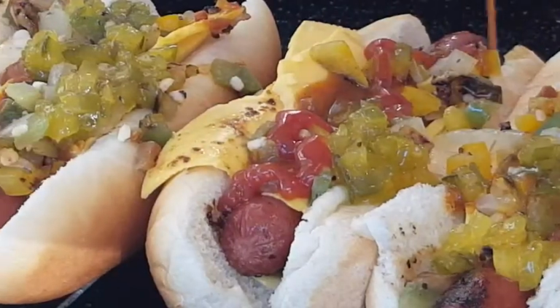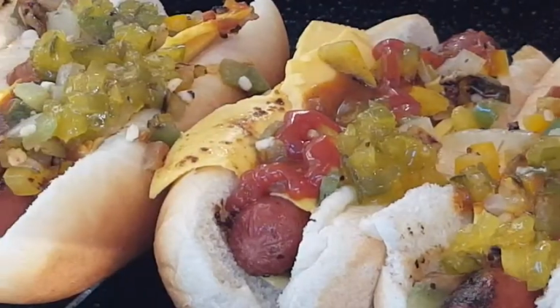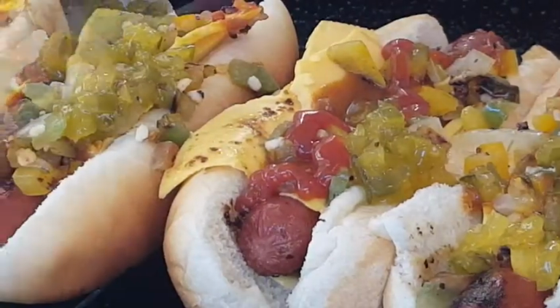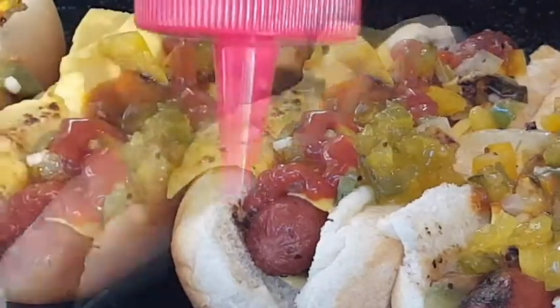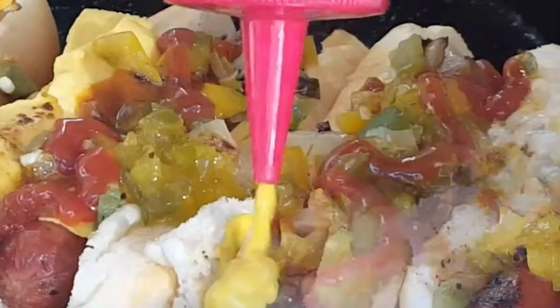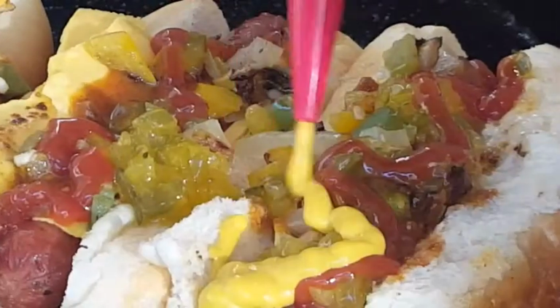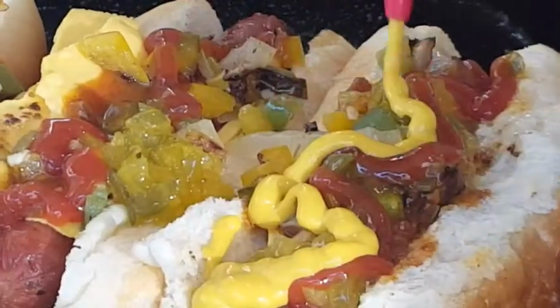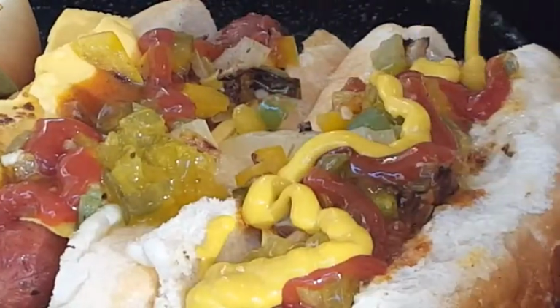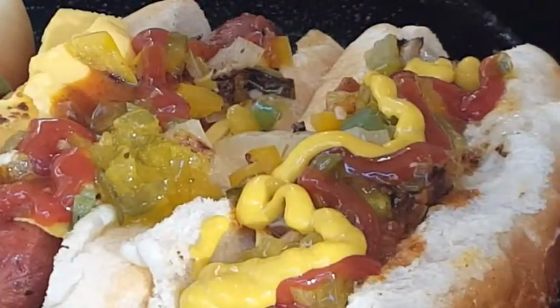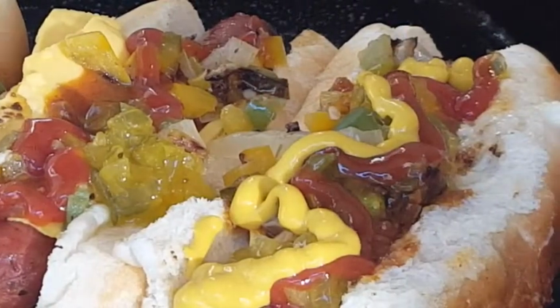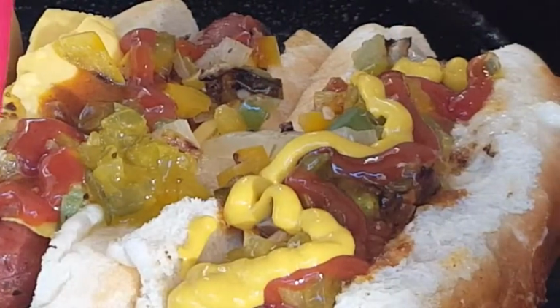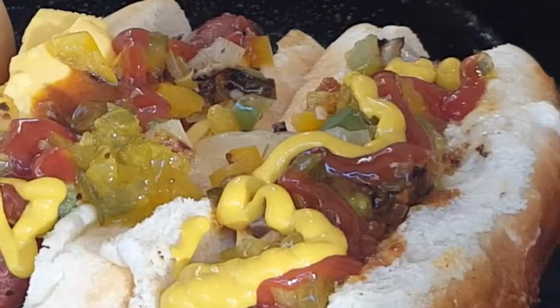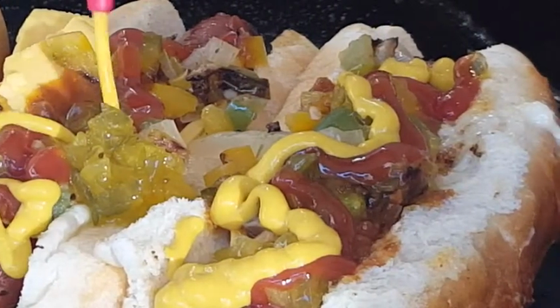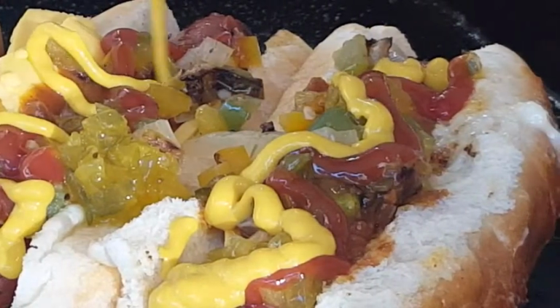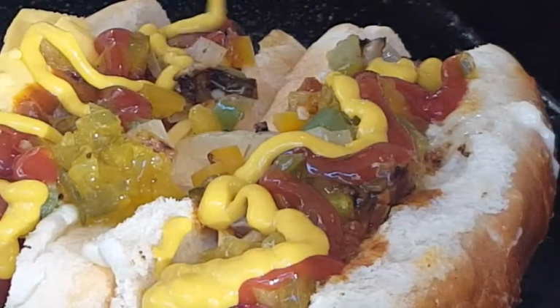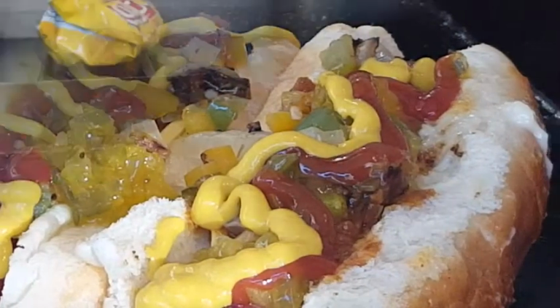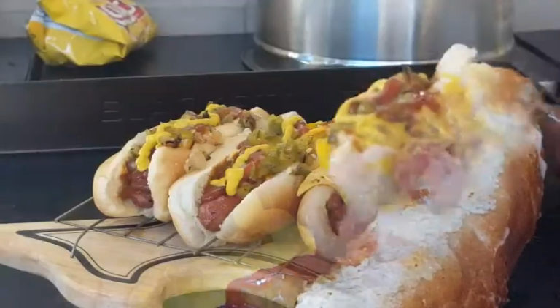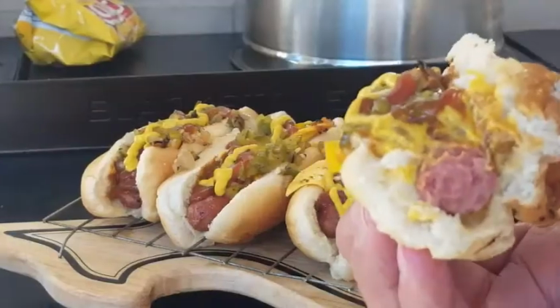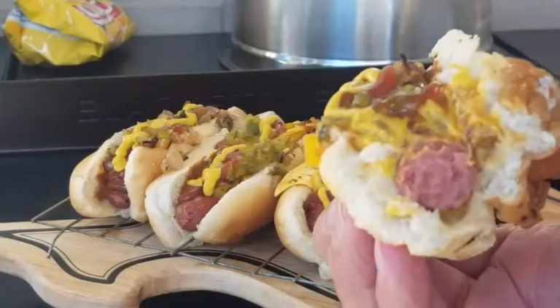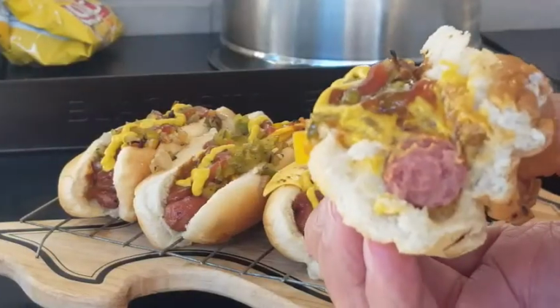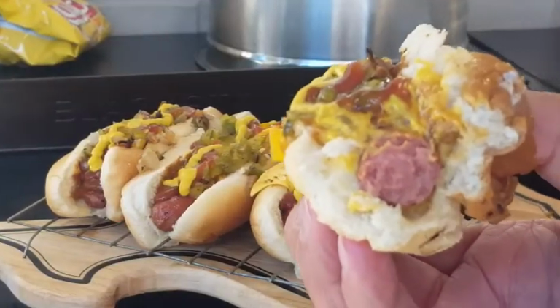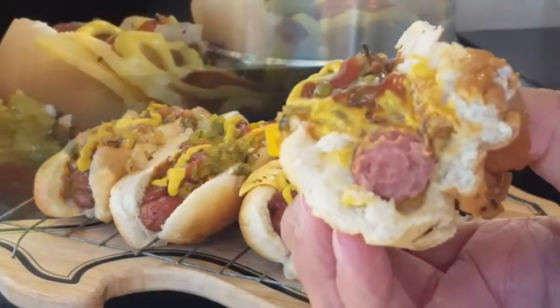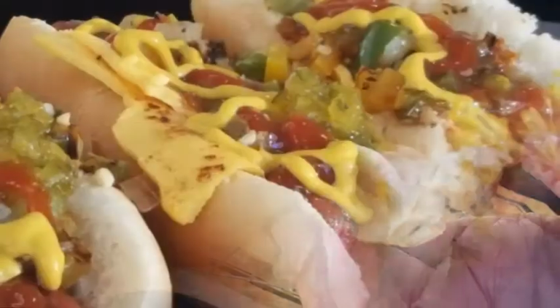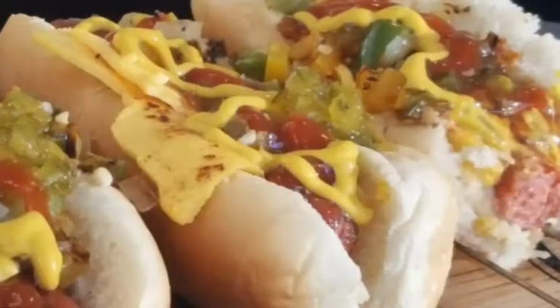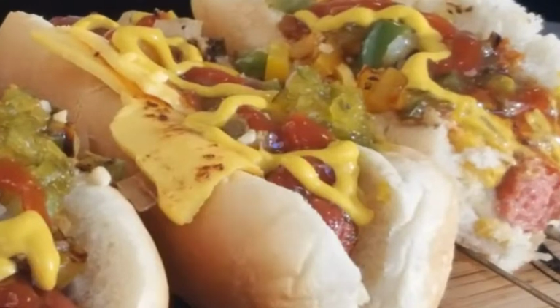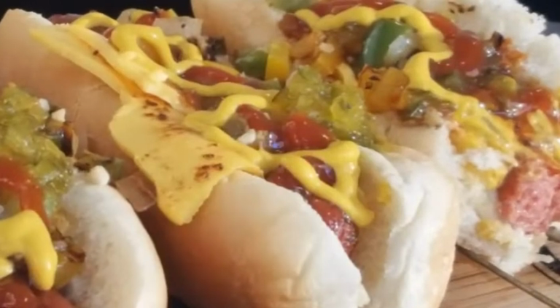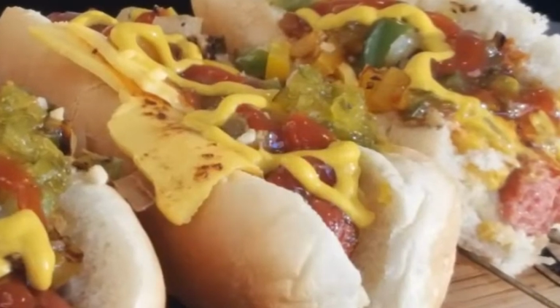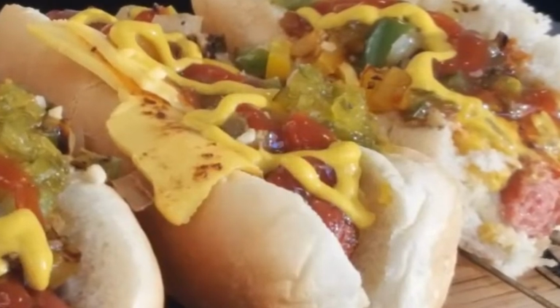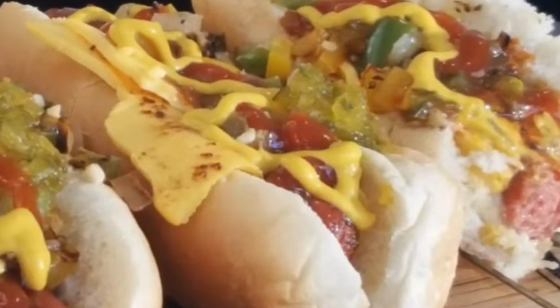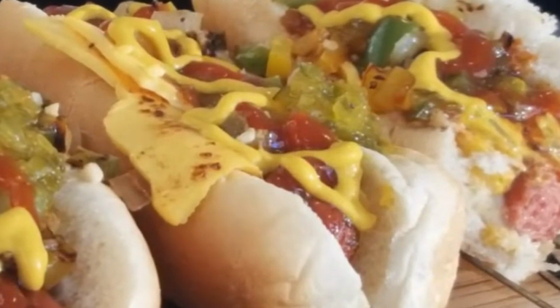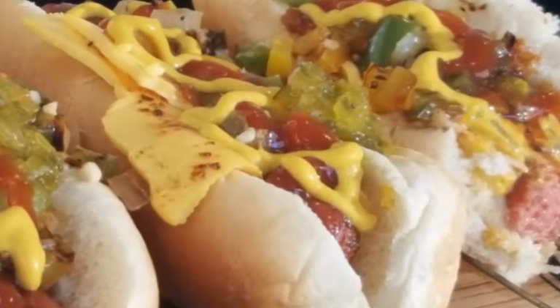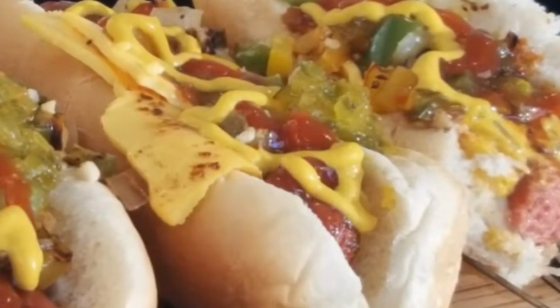Top it off with some relish, ketchup, and yellow mustard. Look at that — absolutely perfect! Enjoy. Hey guys, great way to eat hot dogs, I hope y'all give it a try.